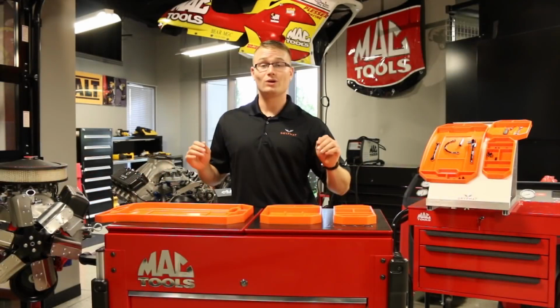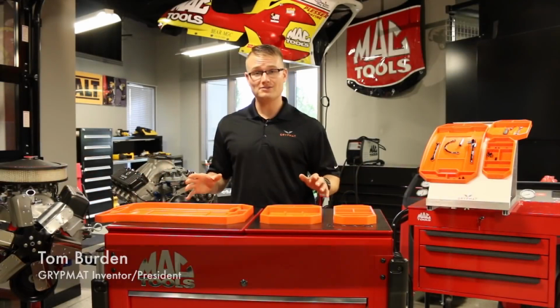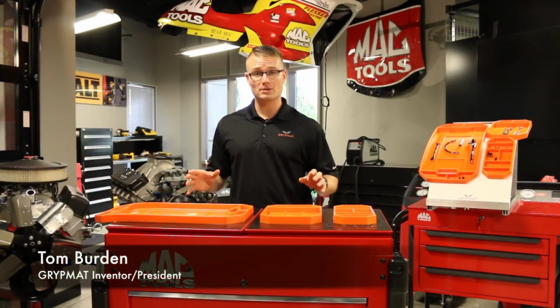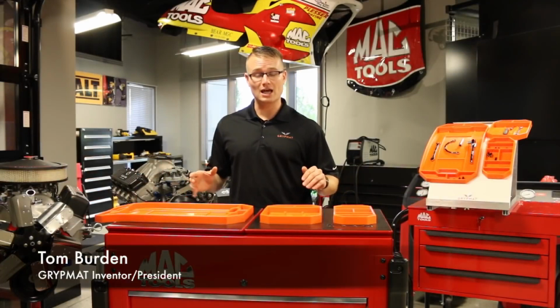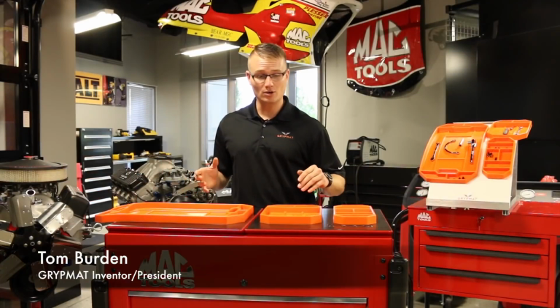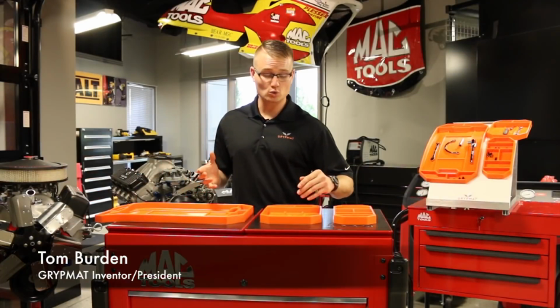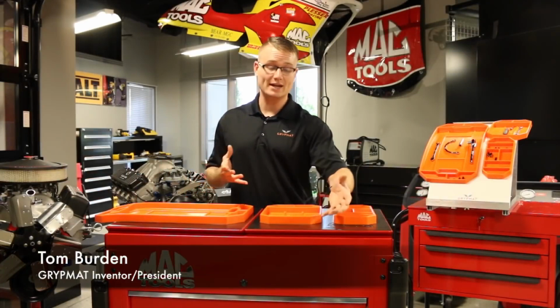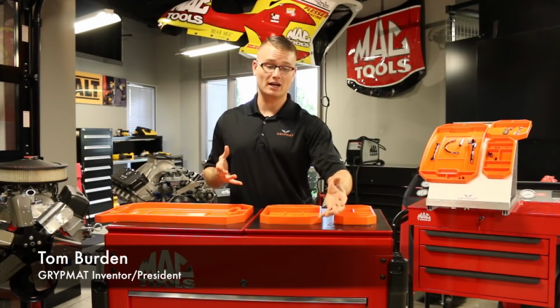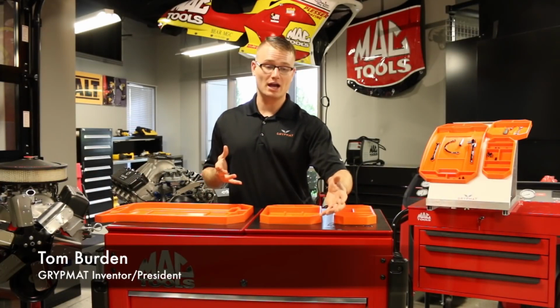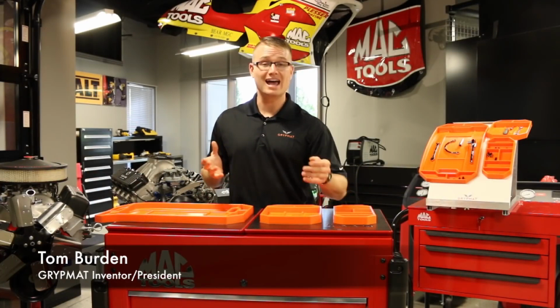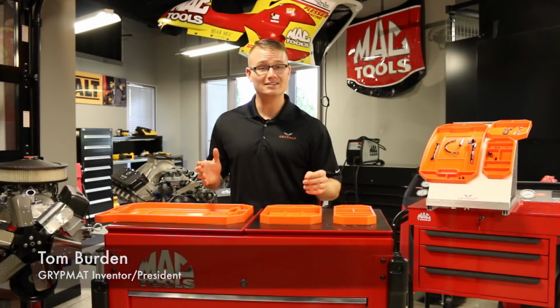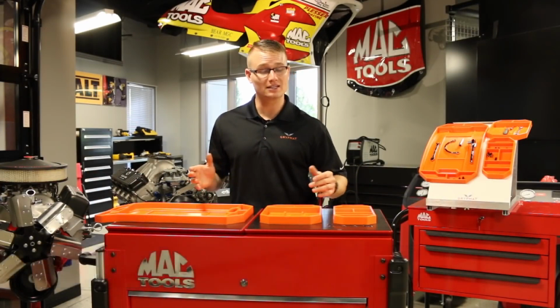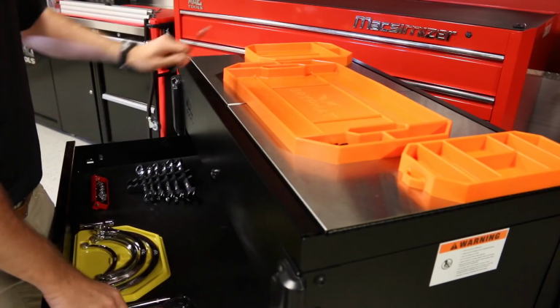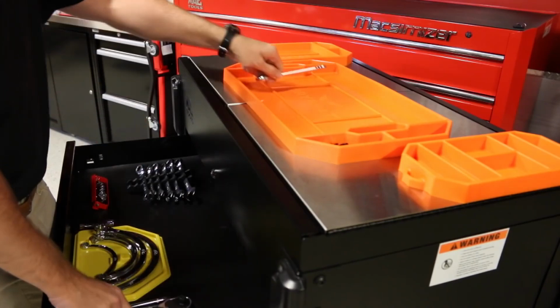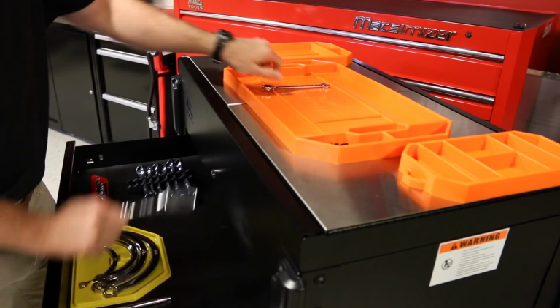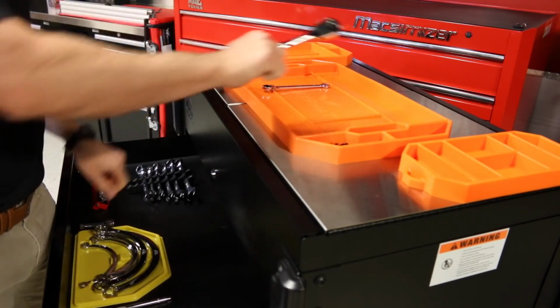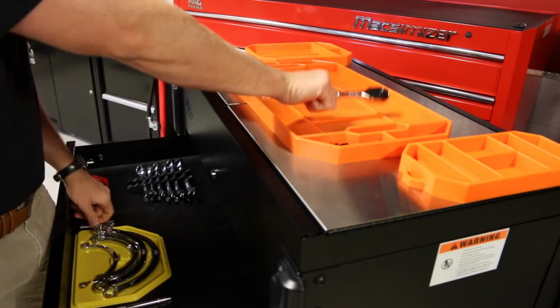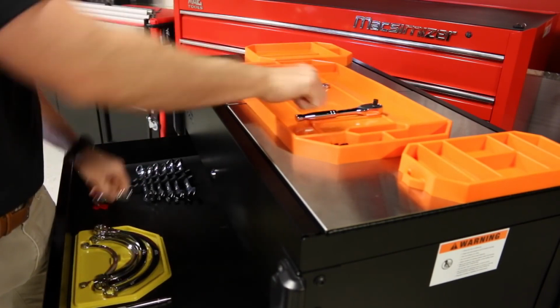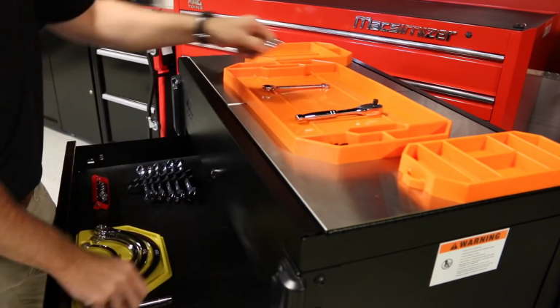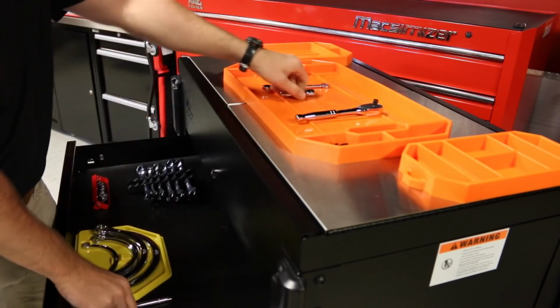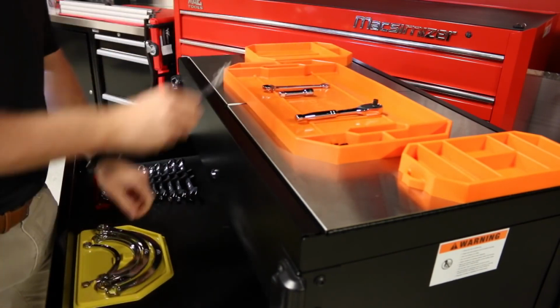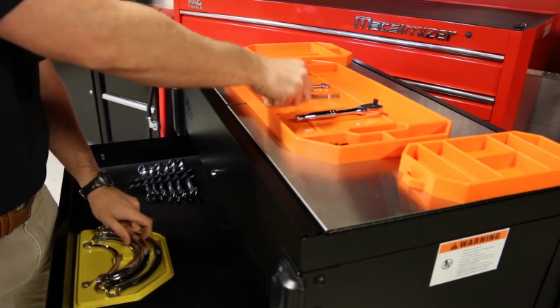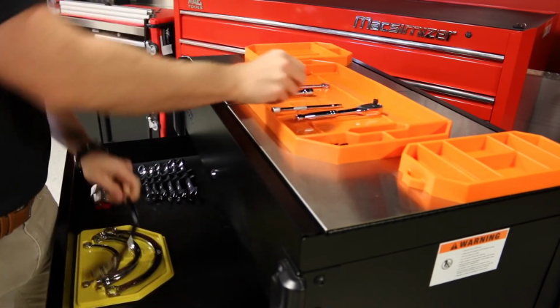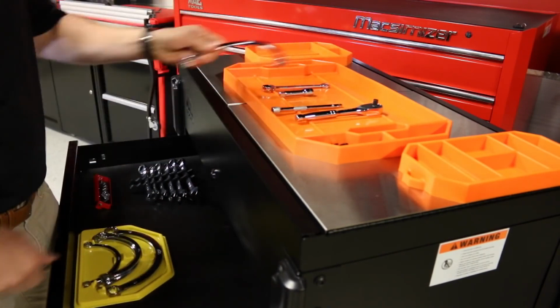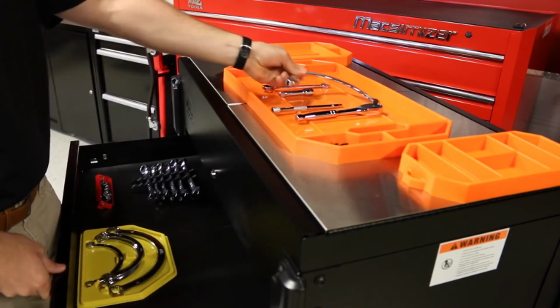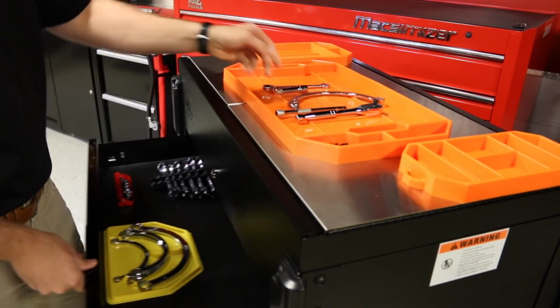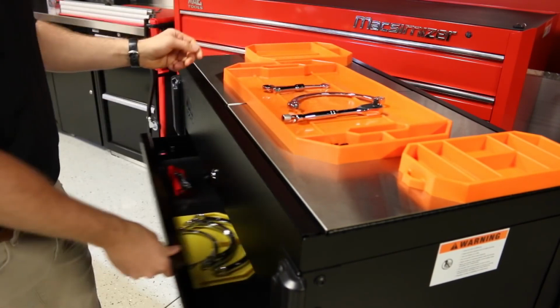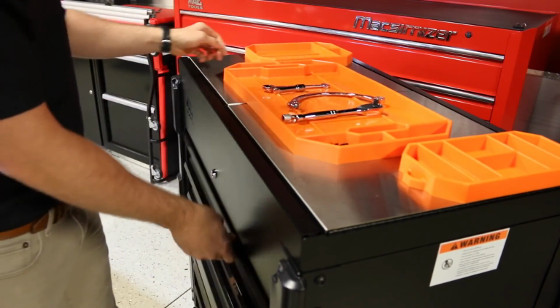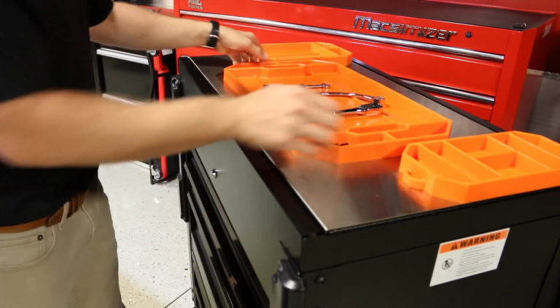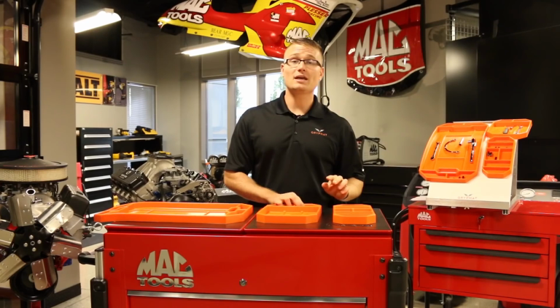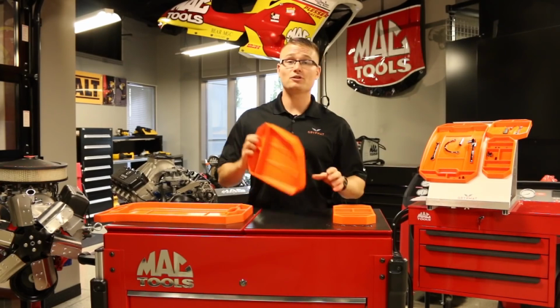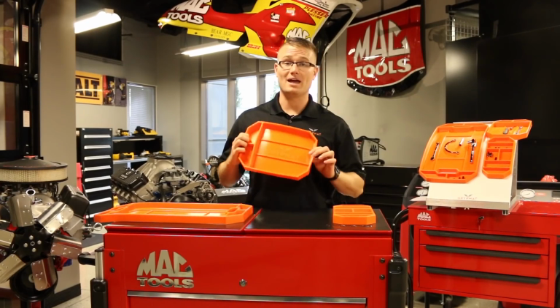When I was an F-16 mechanic, I was tired of my tools sliding off the aircraft. I needed something to keep my tools close and my hardware organized. Every mechanic knows the struggle of losing their 10 millimeter socket. That's why I came up with the Grip Mat.